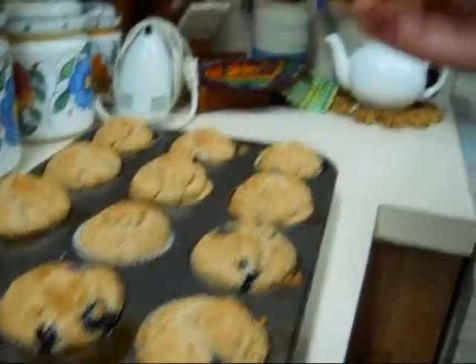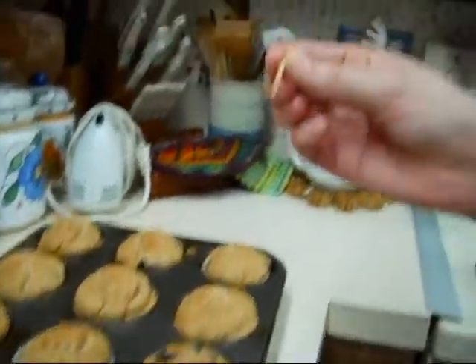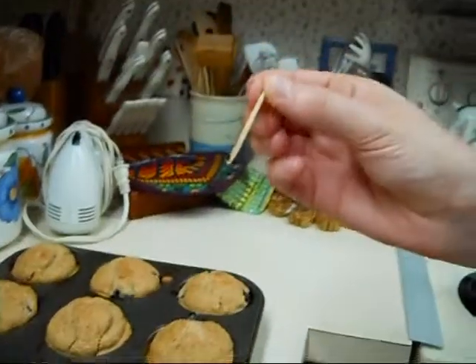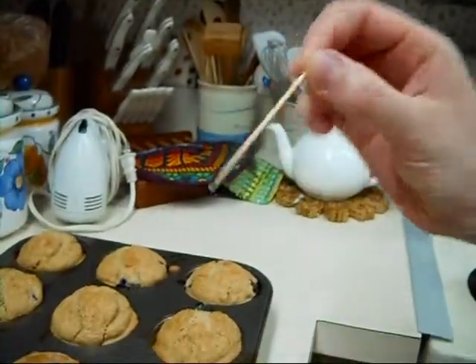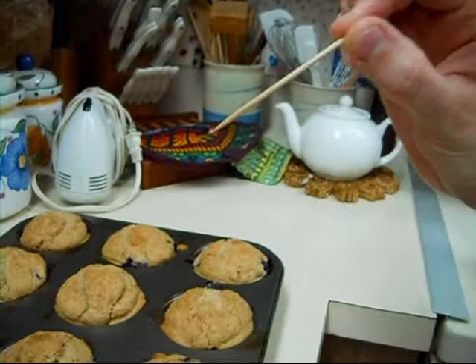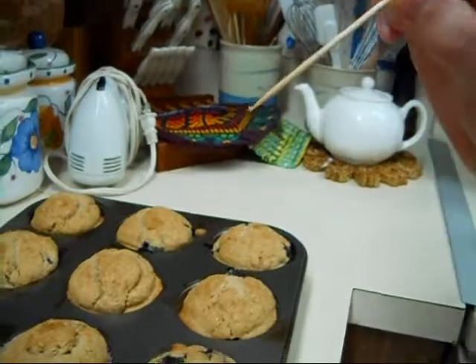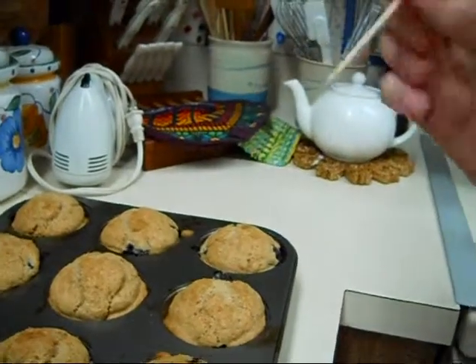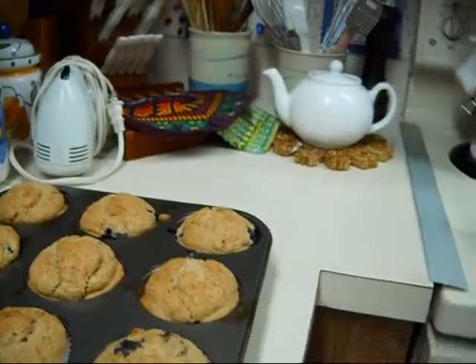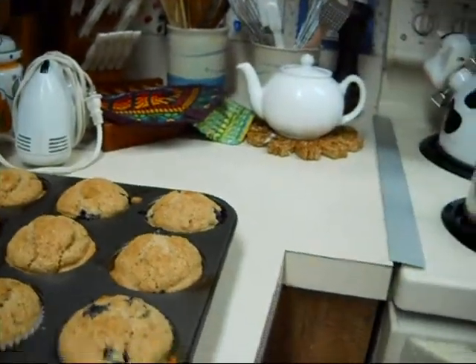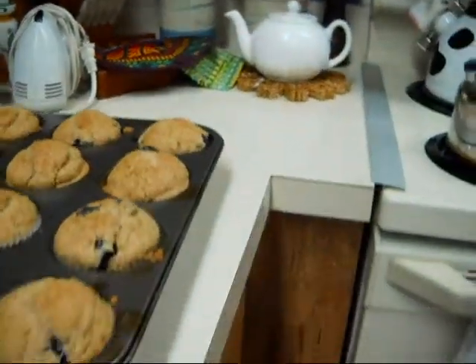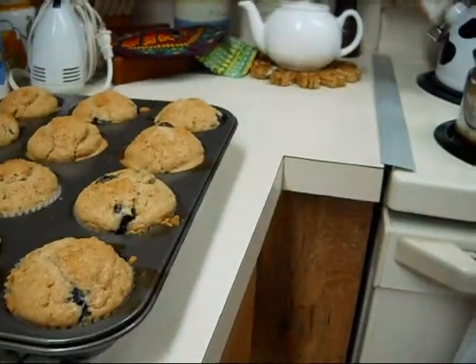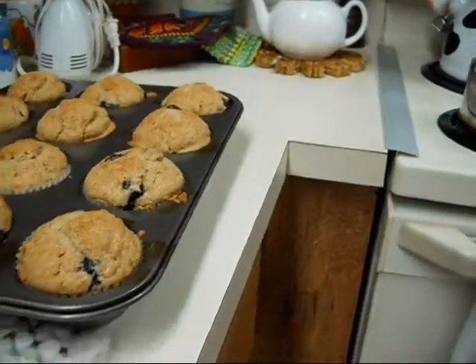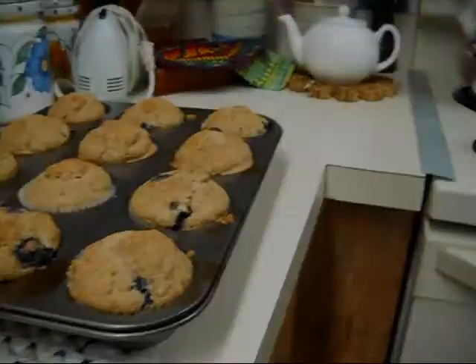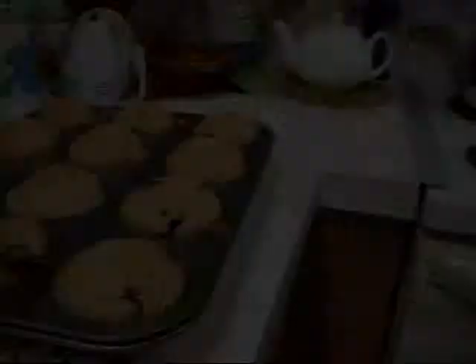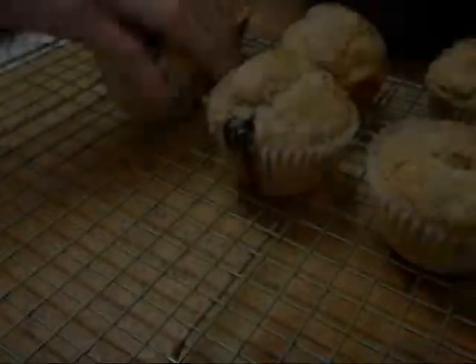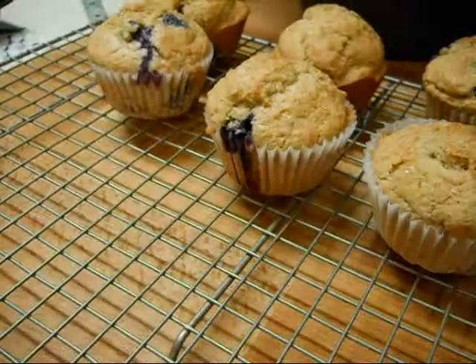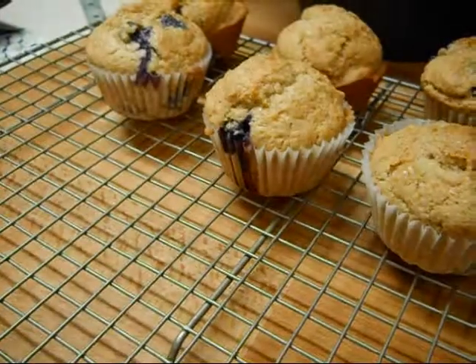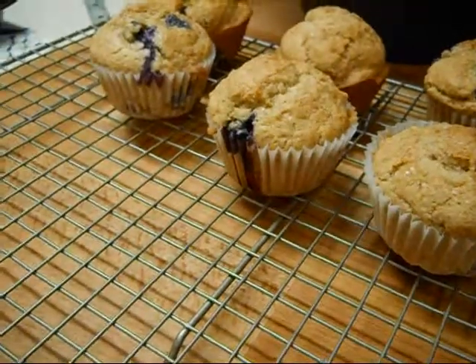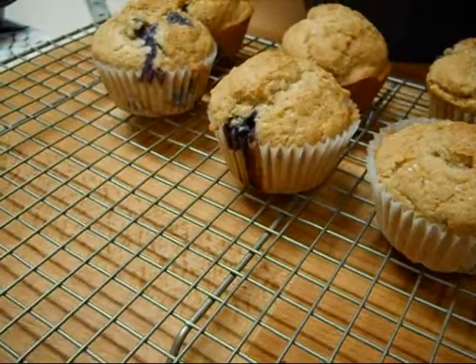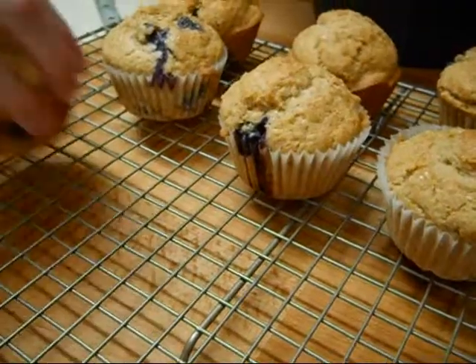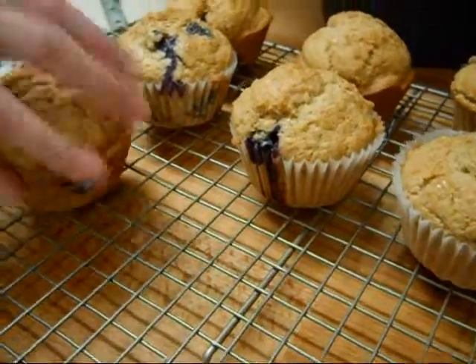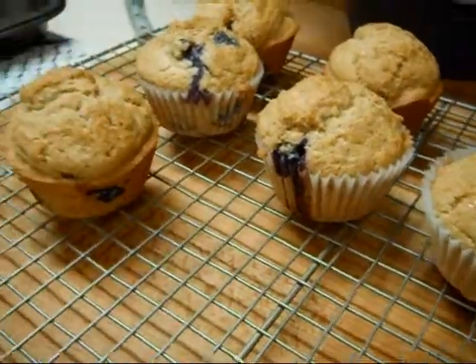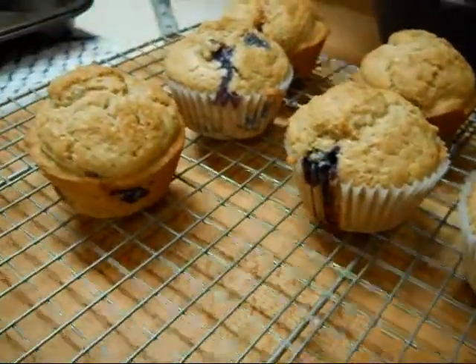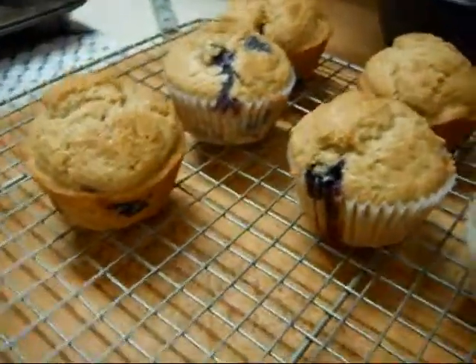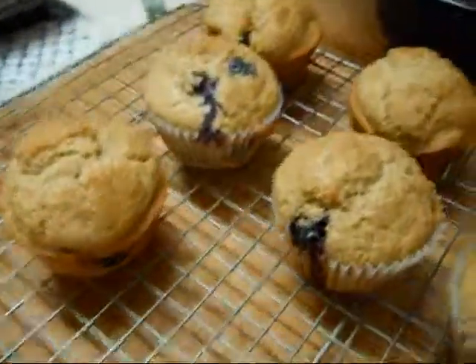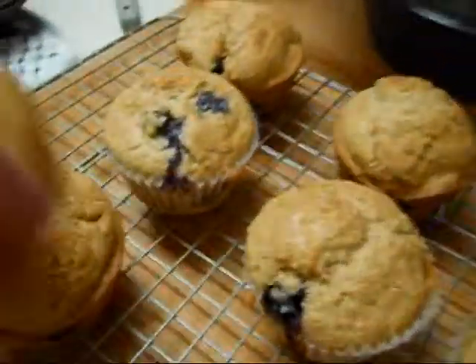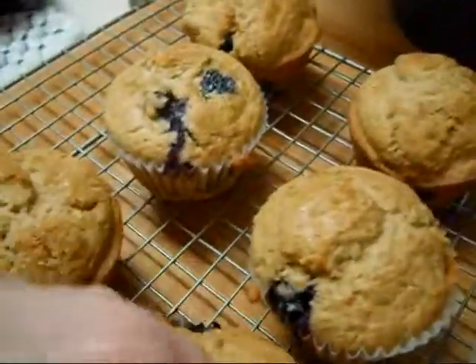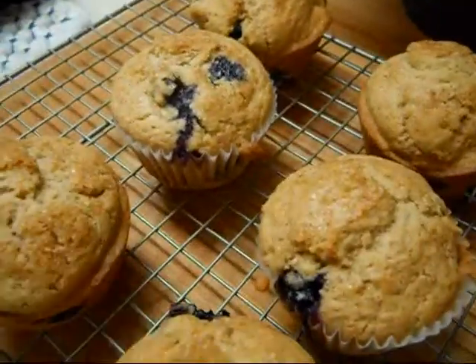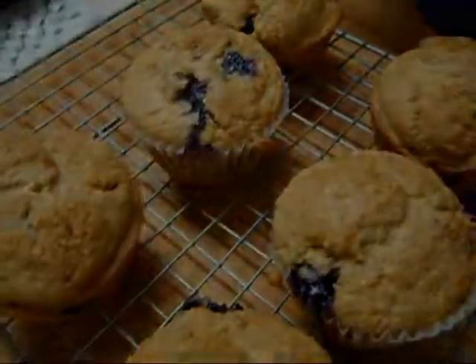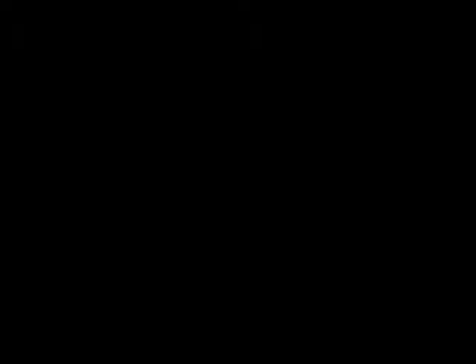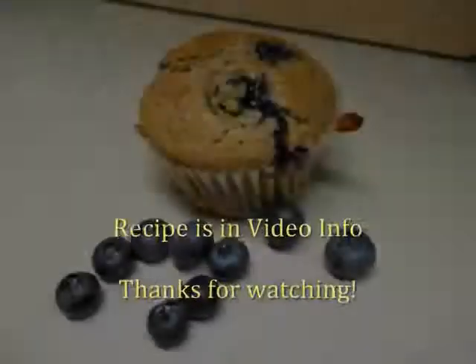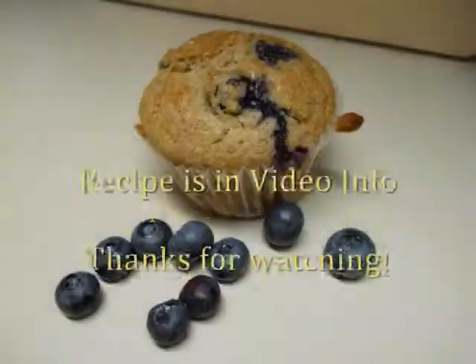It comes out pretty clean — I think that's good.